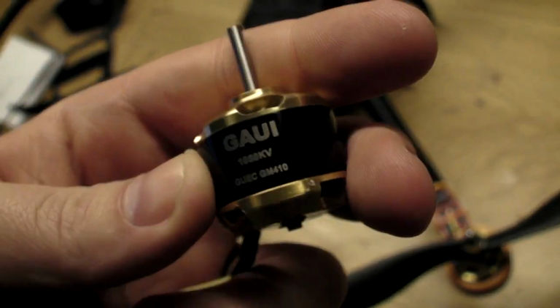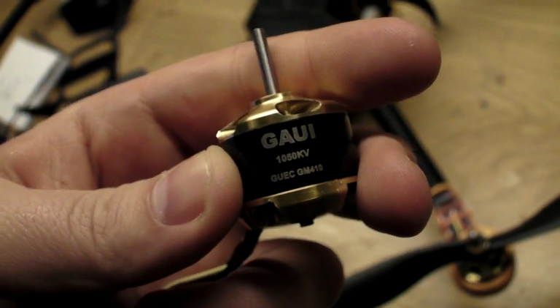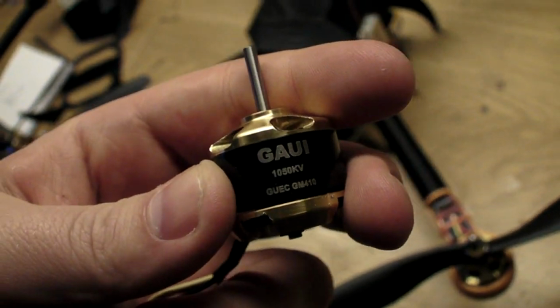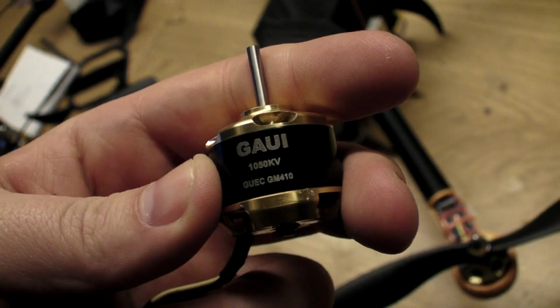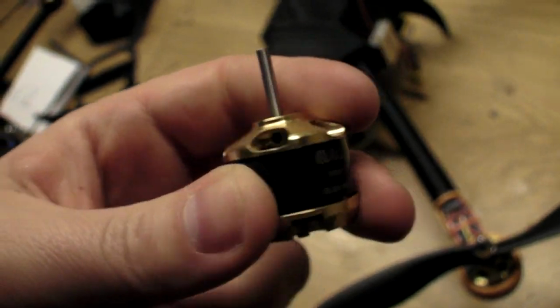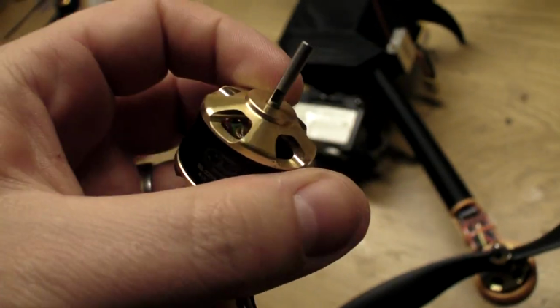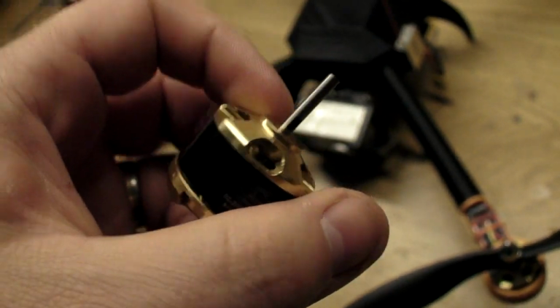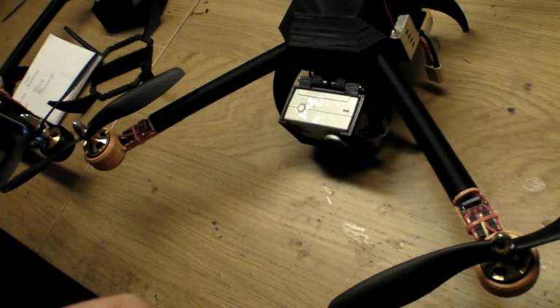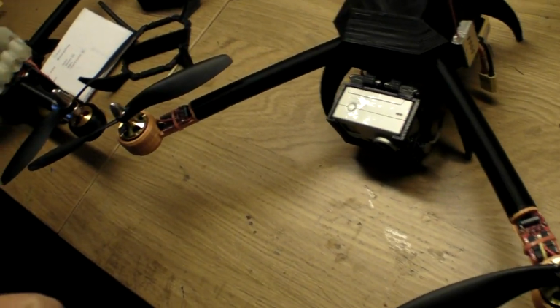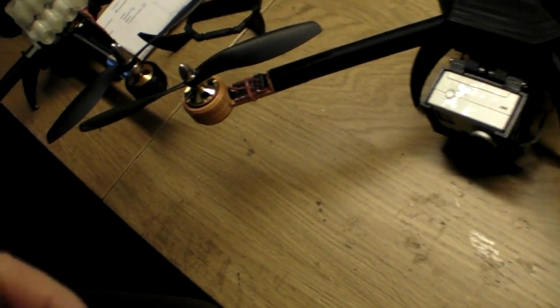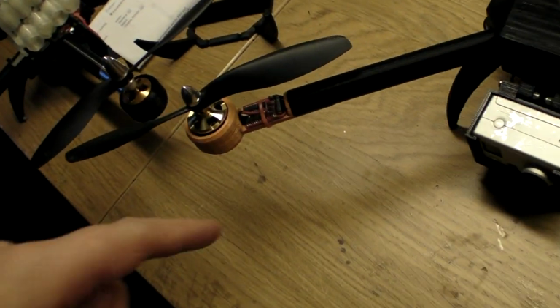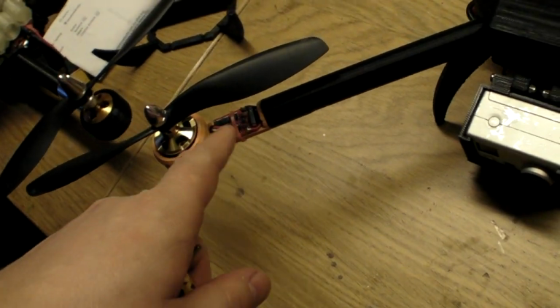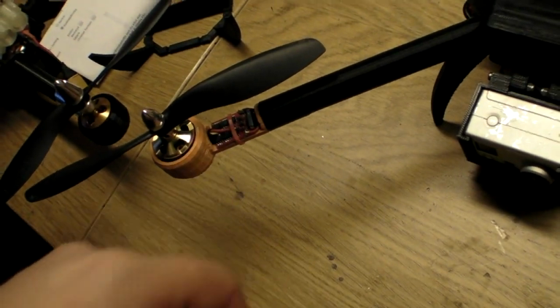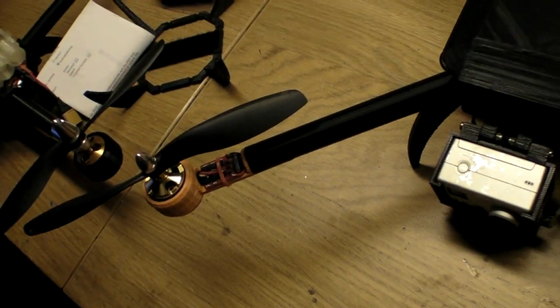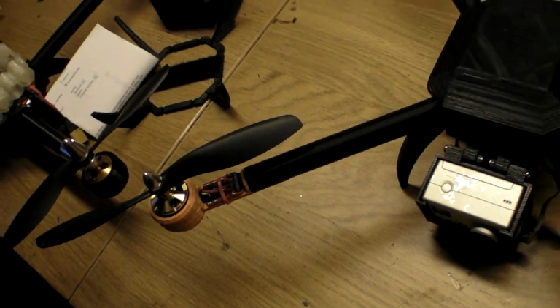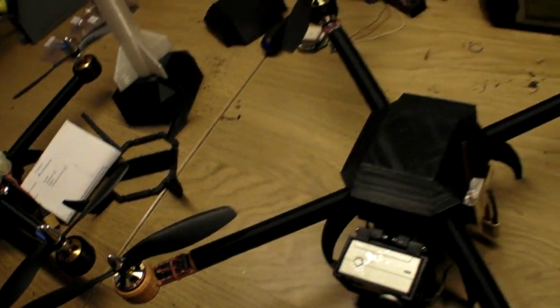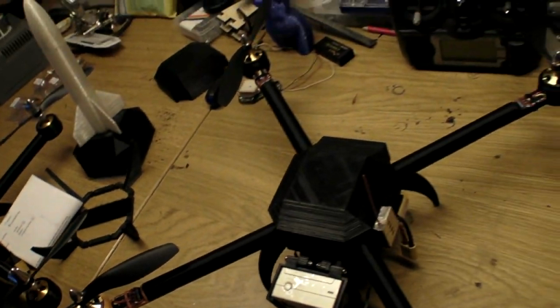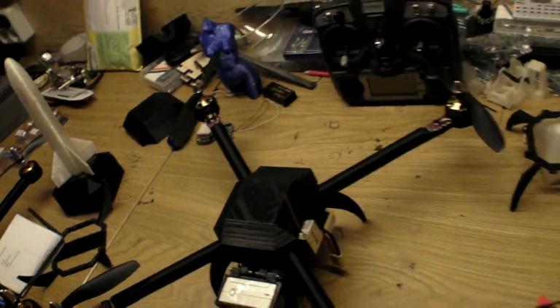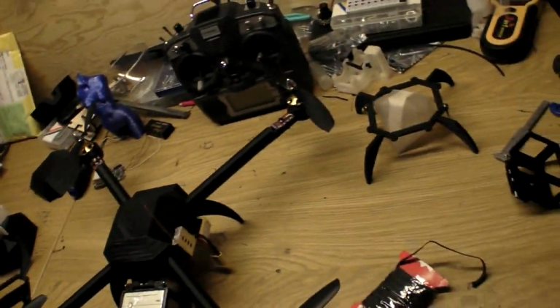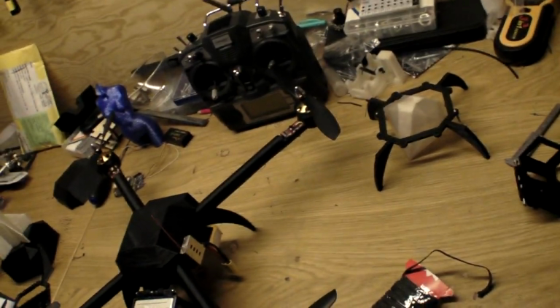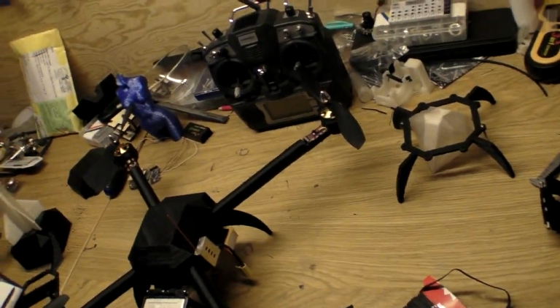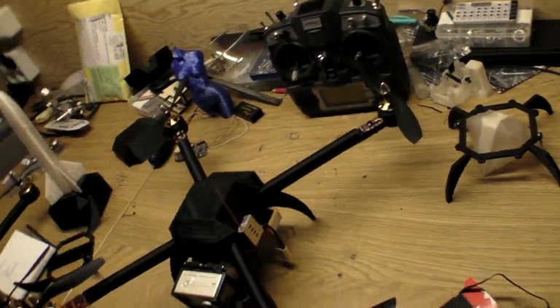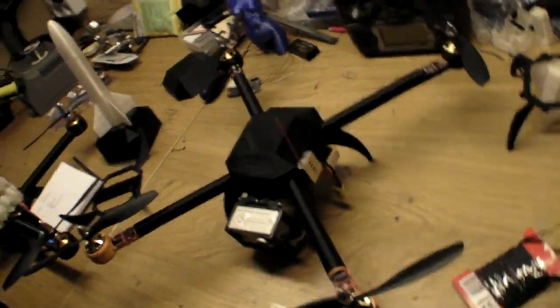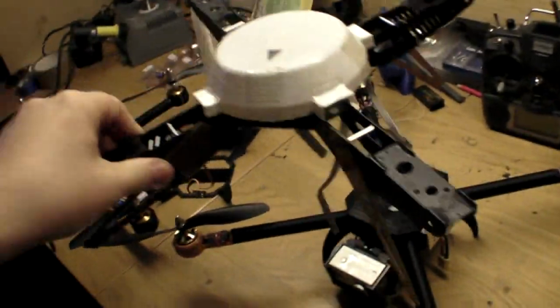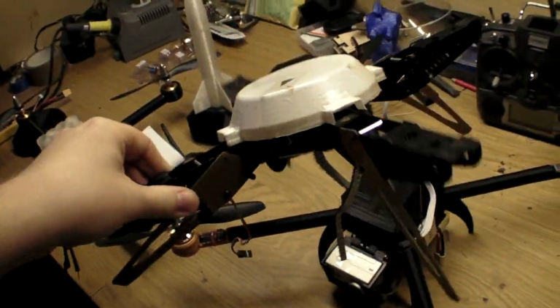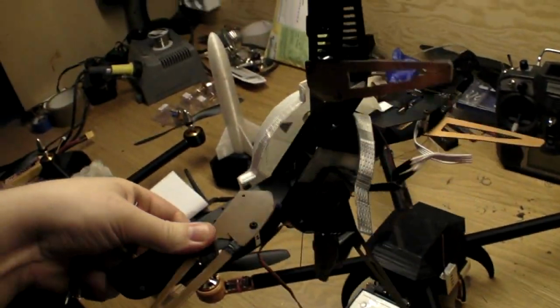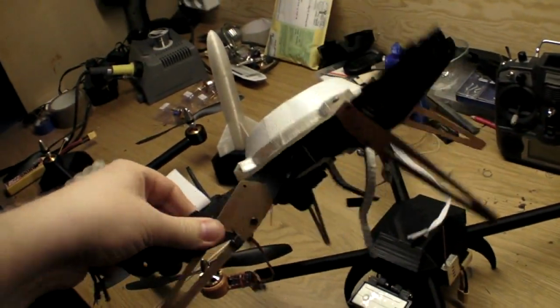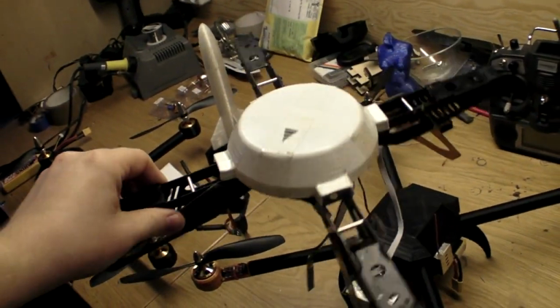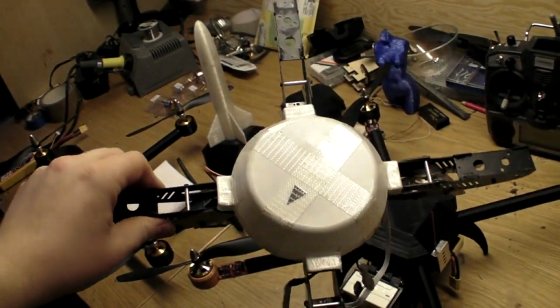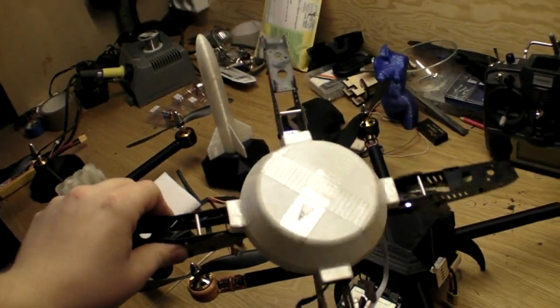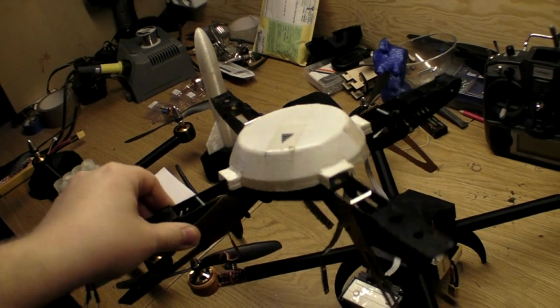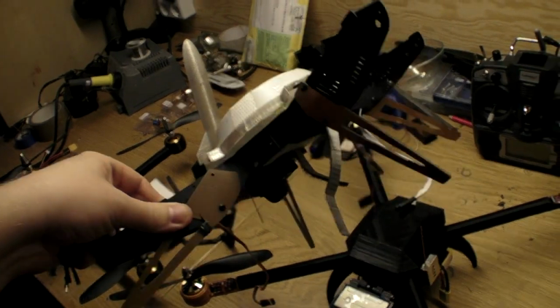On my quad I use Scorpion motors and GAUI speed controllers — it's the hardware that originally came with the GAUI 330X.